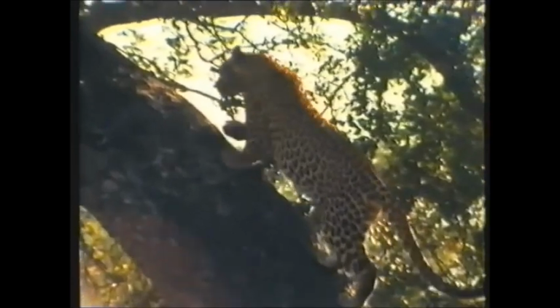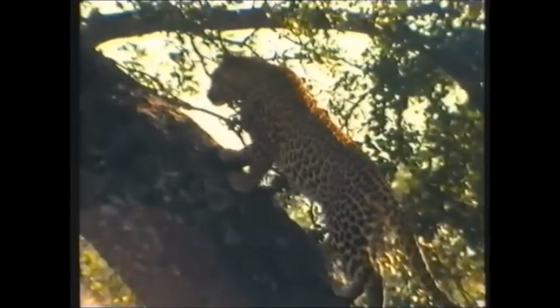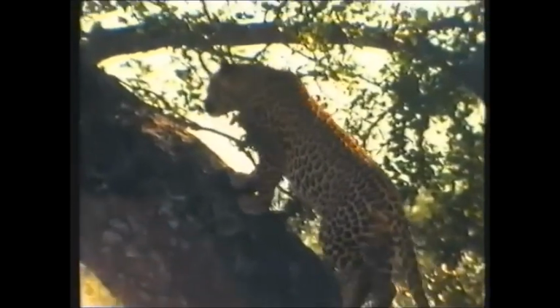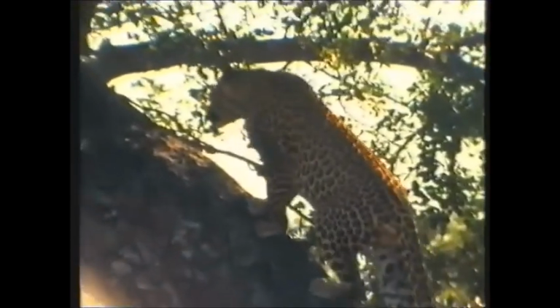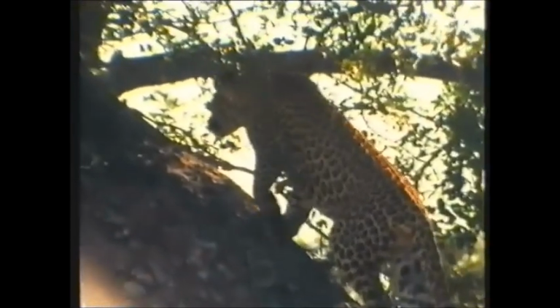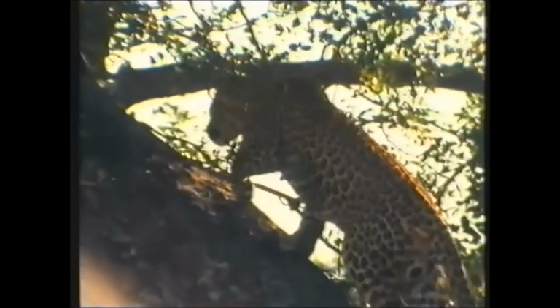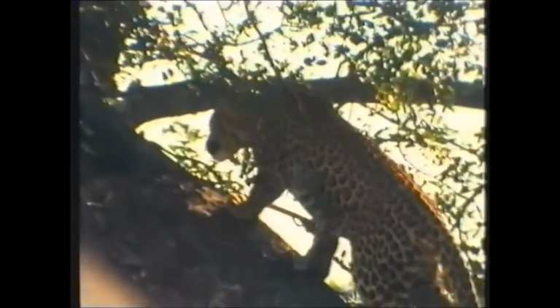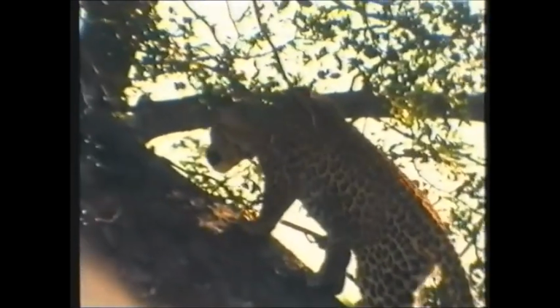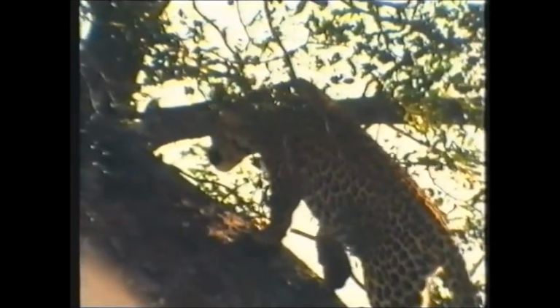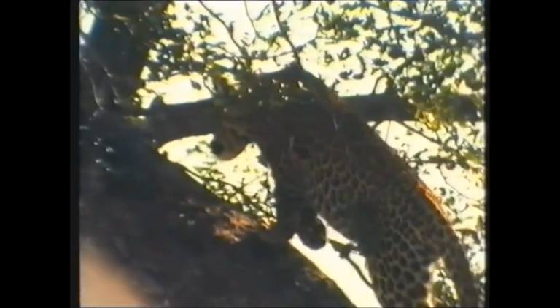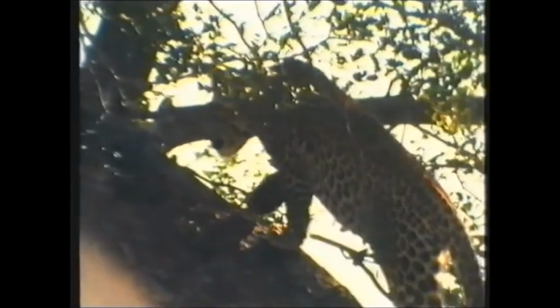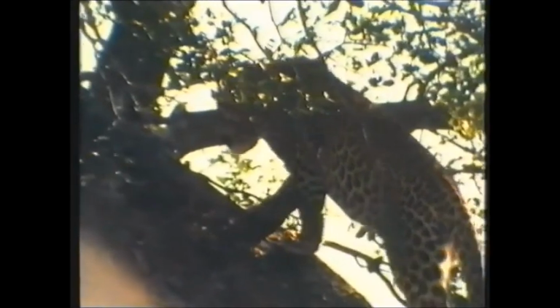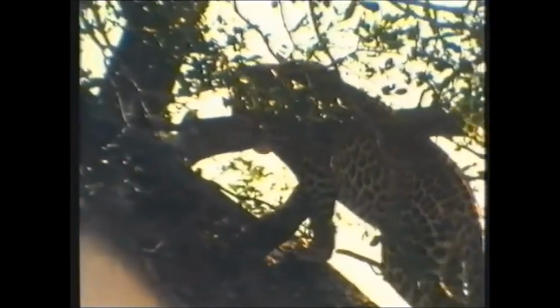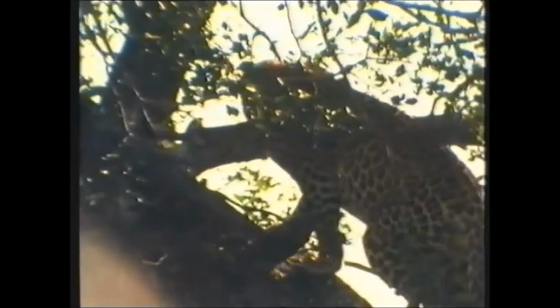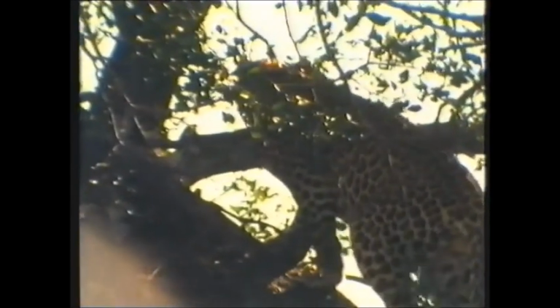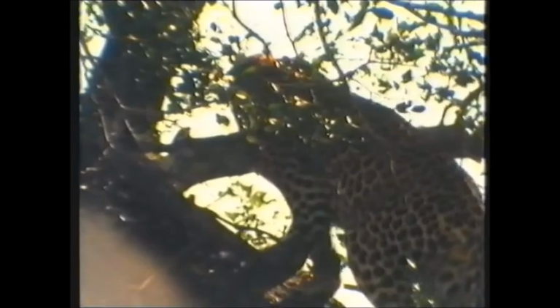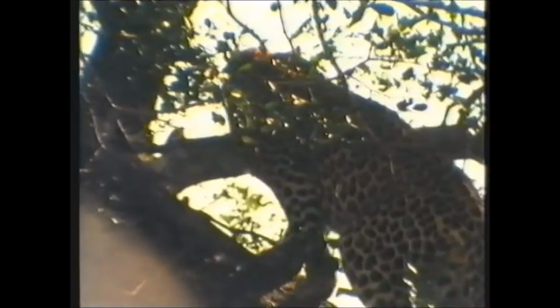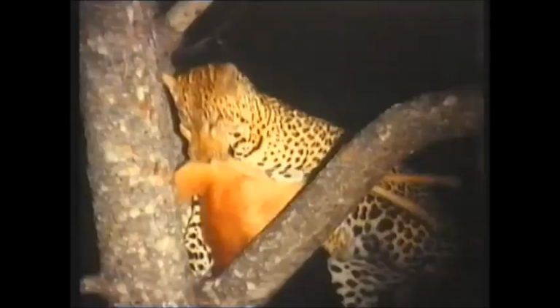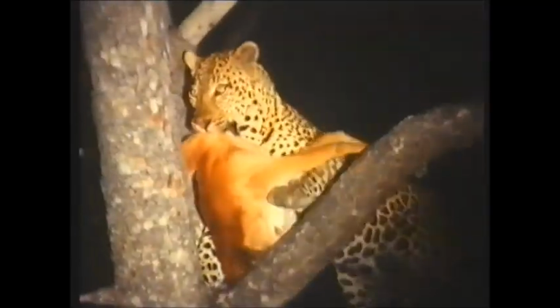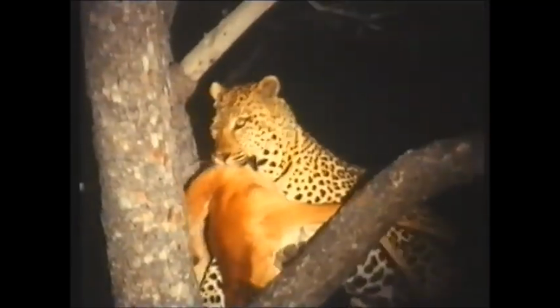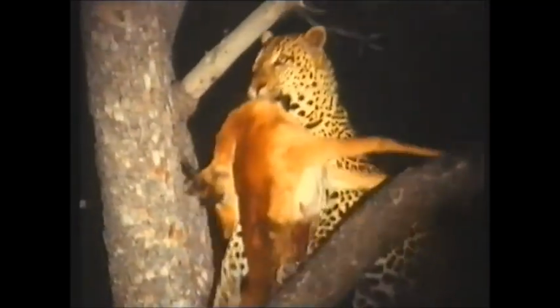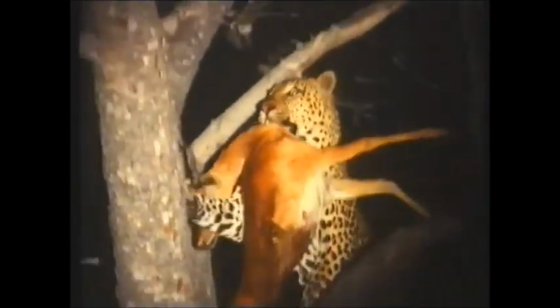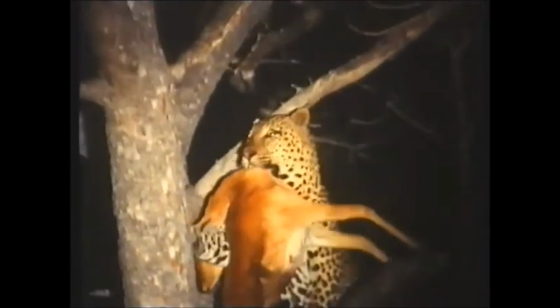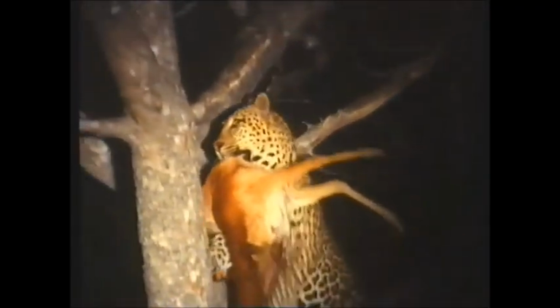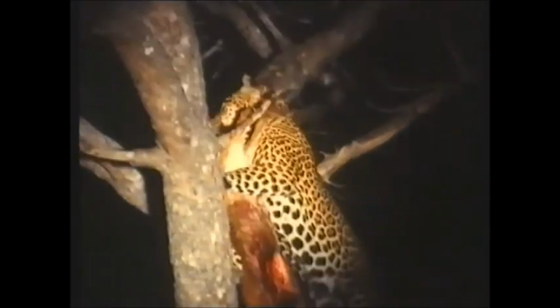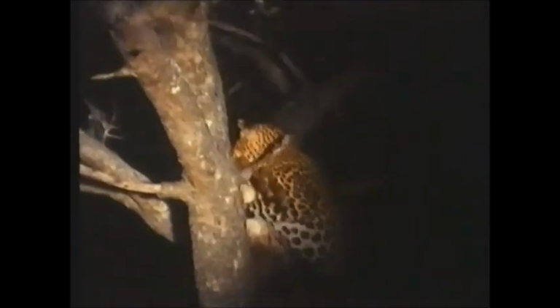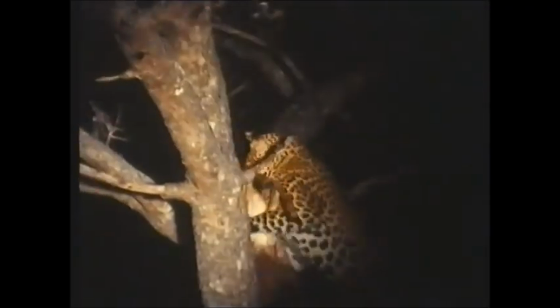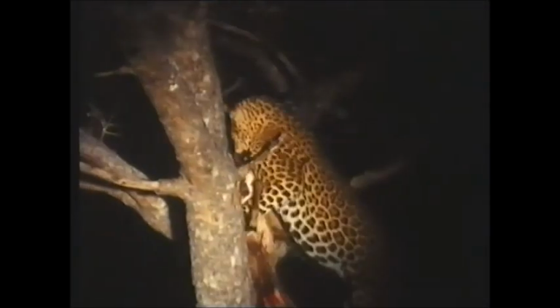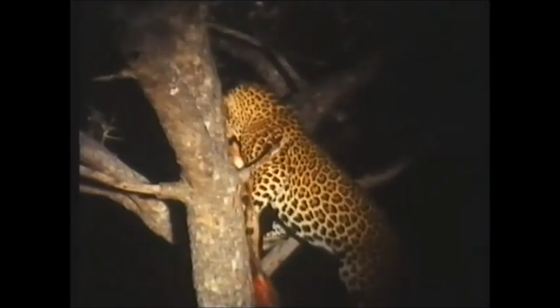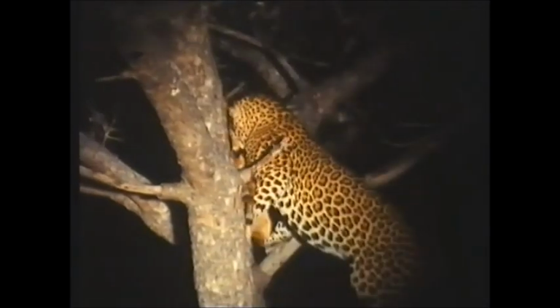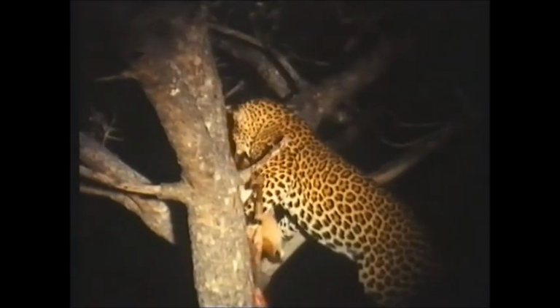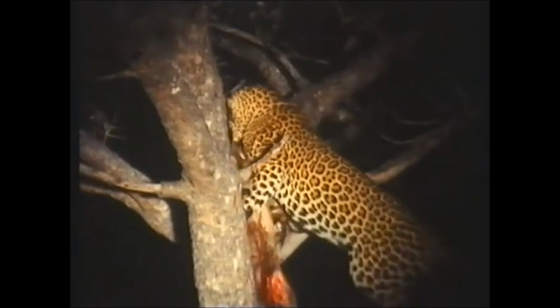The leopard also has great strength. With short legs to give them a low centre of gravity, they regularly hoist prey equal to, or even exceeding, their own weight.